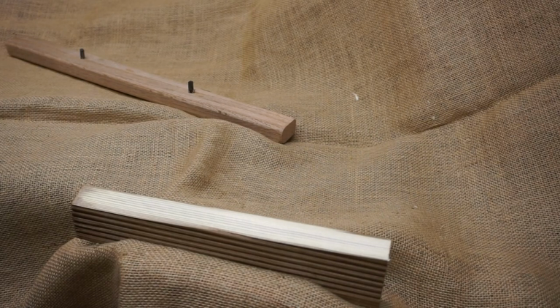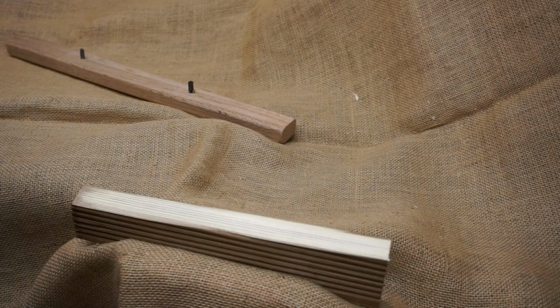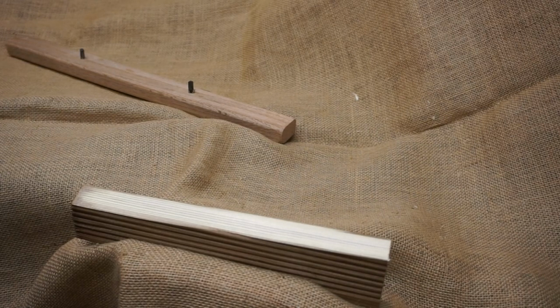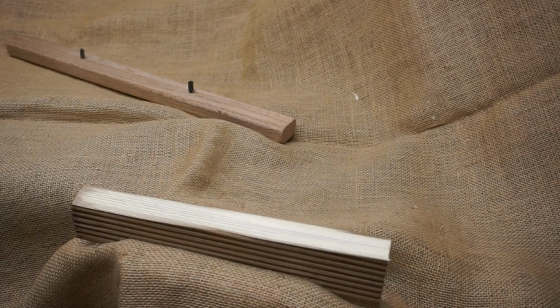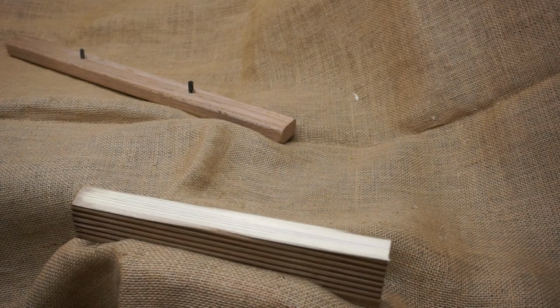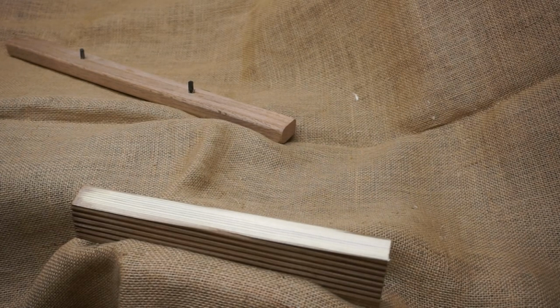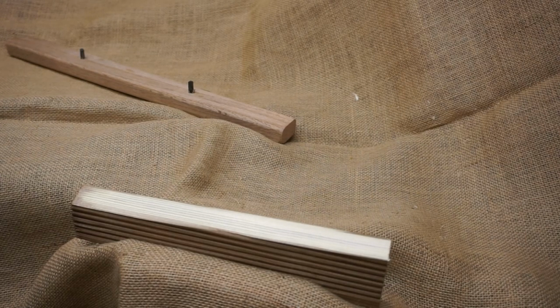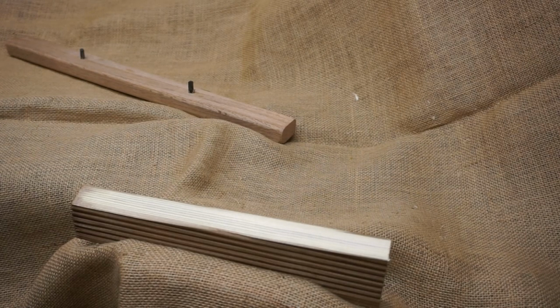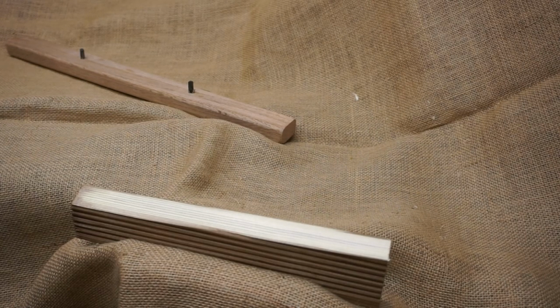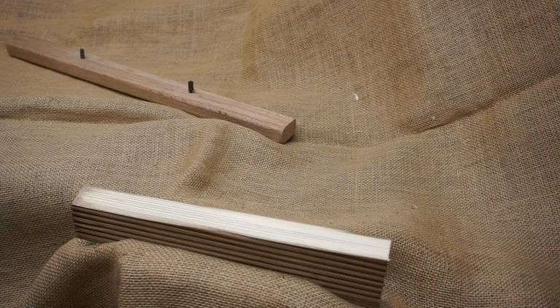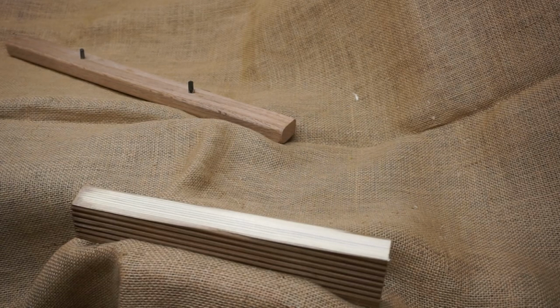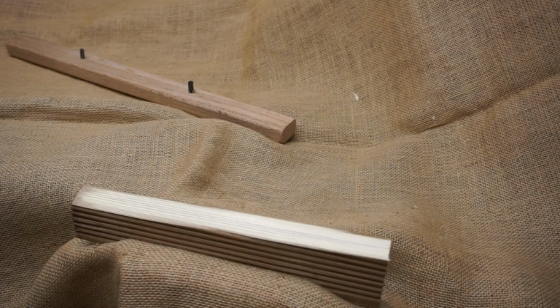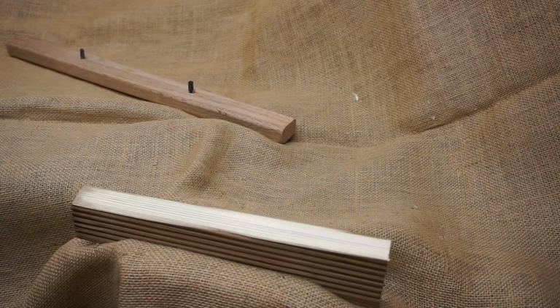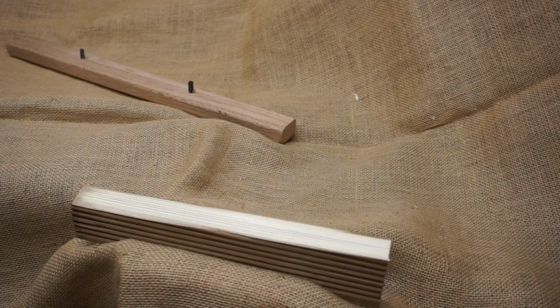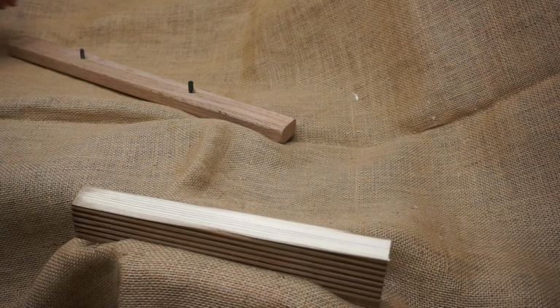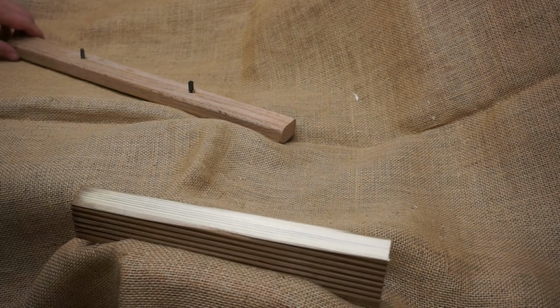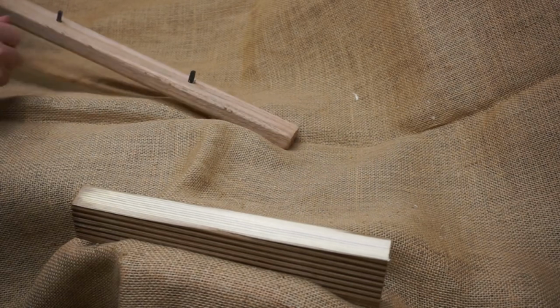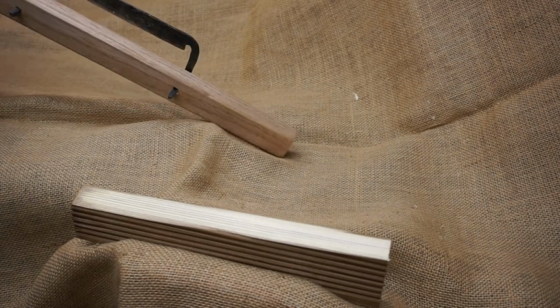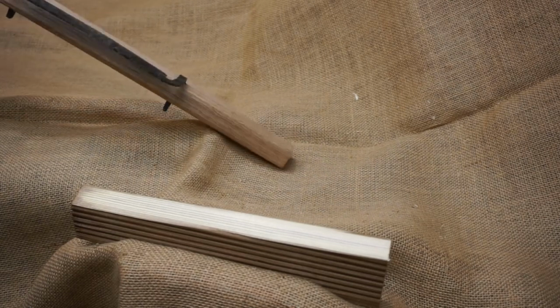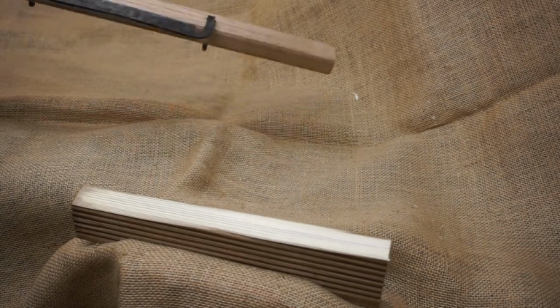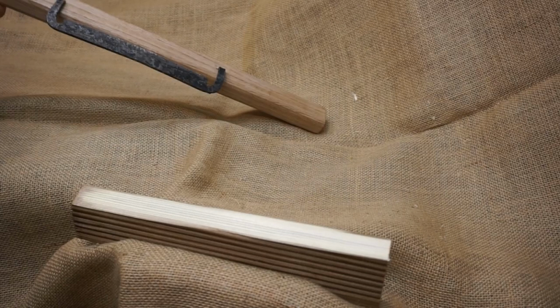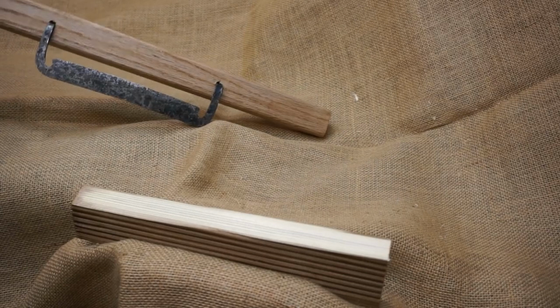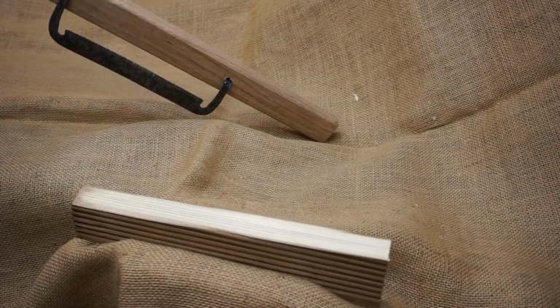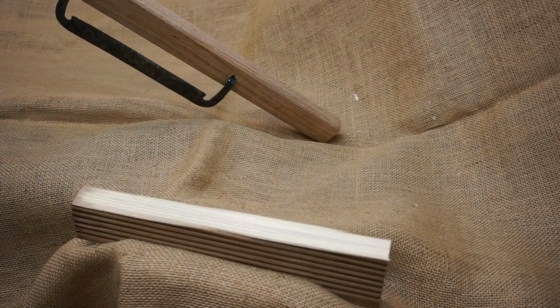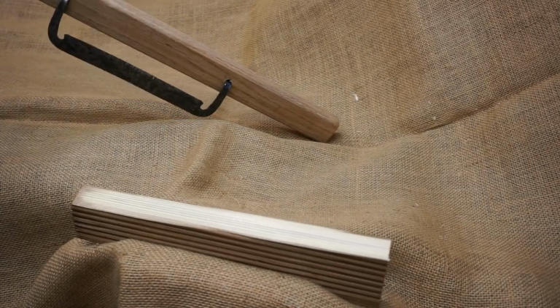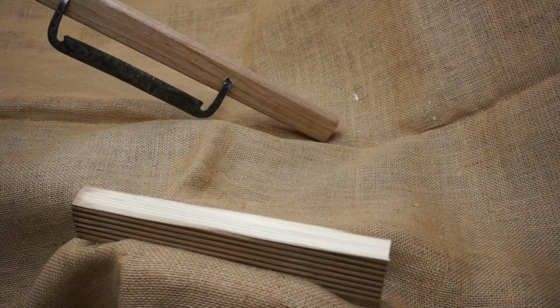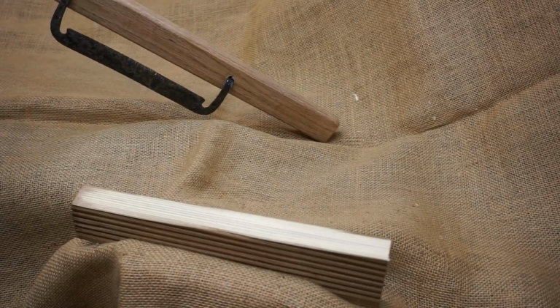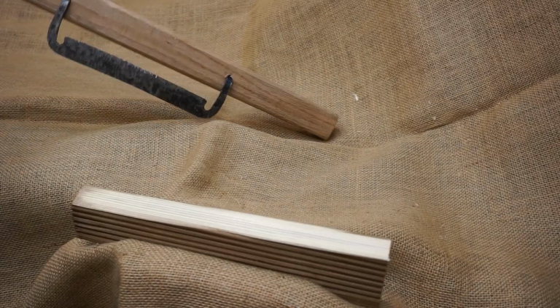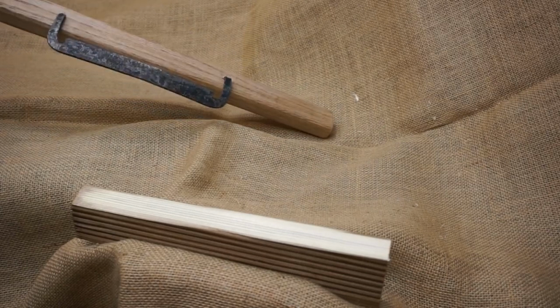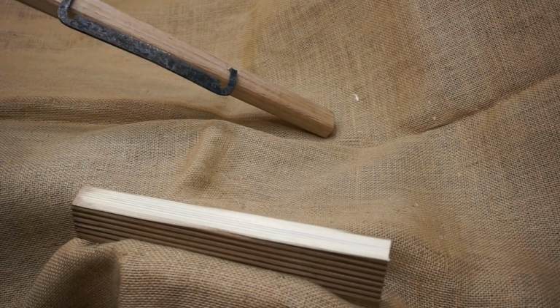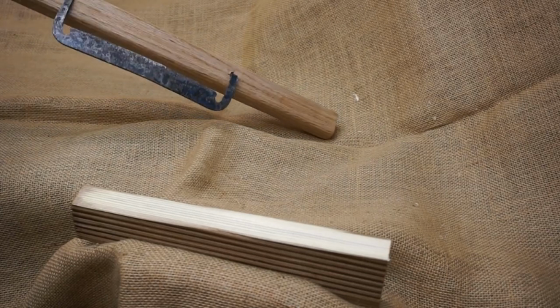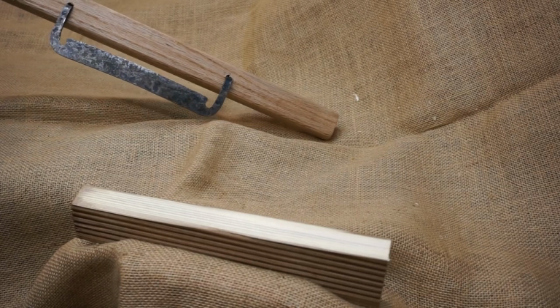Today's video is about a shaving tool for woodworking. It could be a spokeshave, depending on what you want to call it. This one is based on a find in the Schloss Gotthof Museum in Schleswig, which is near Hedeby in Germany.